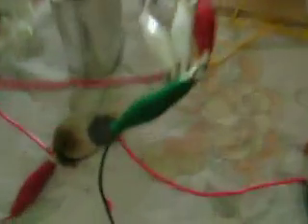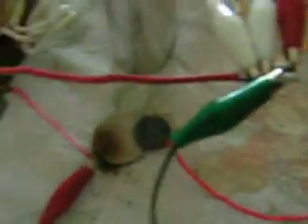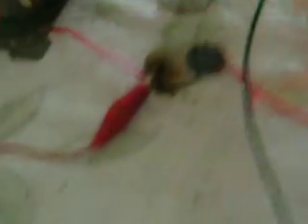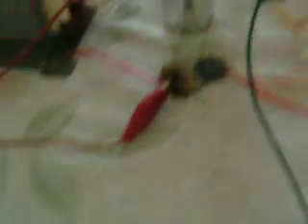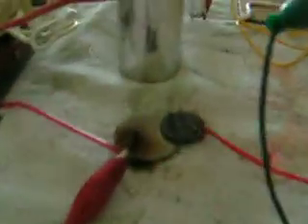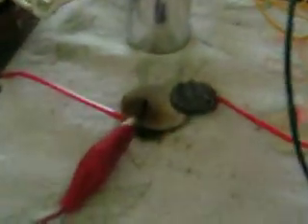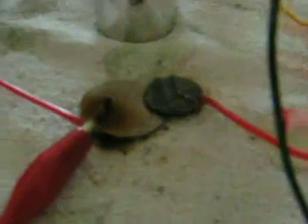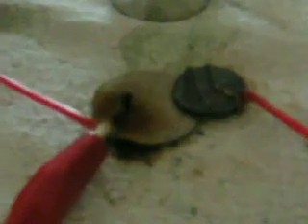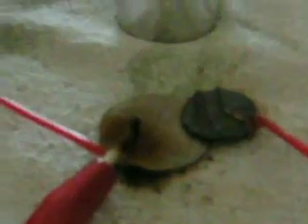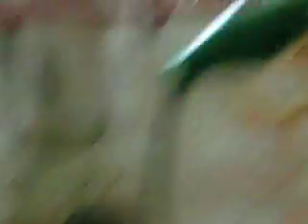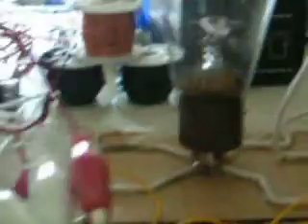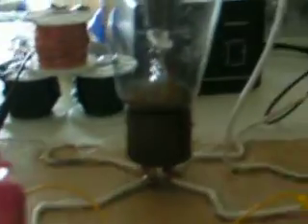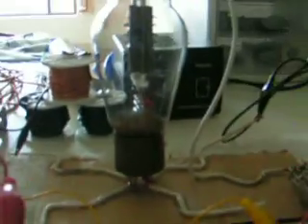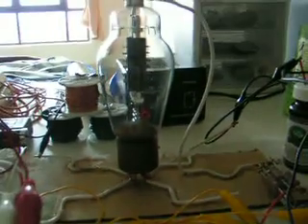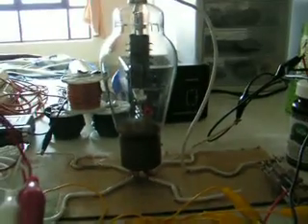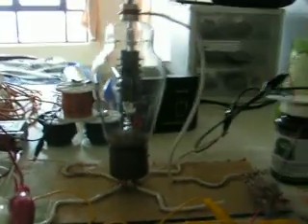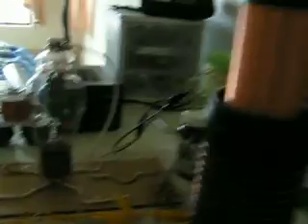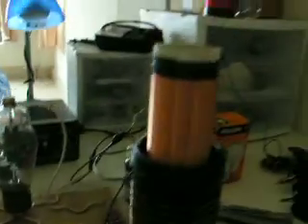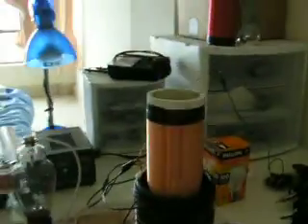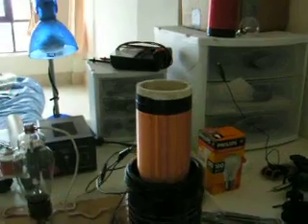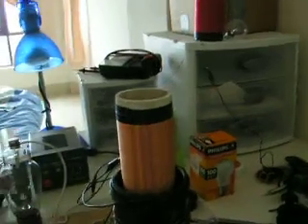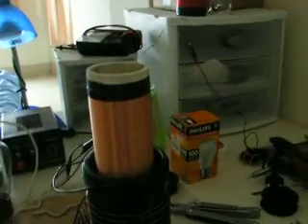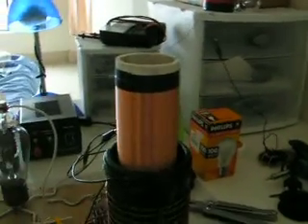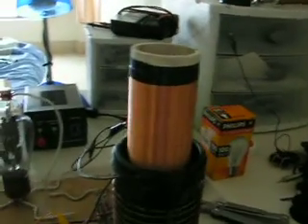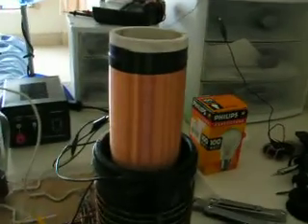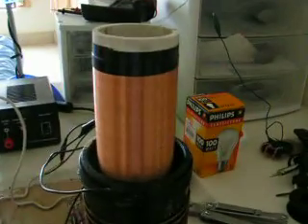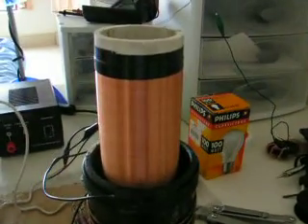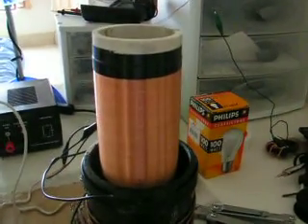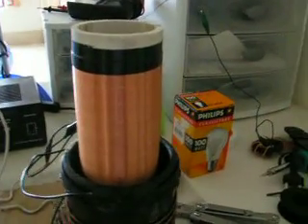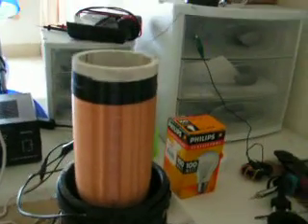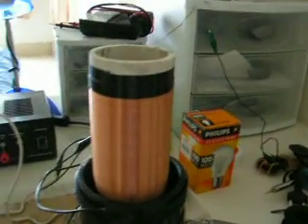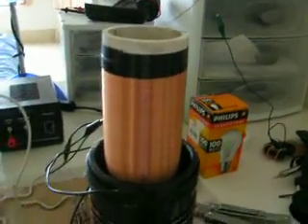To make it work better I had to have a little spark gap, which I usually wouldn't have with the vacuum tube Tesla coil. But yeah, I get longer sparks that way.